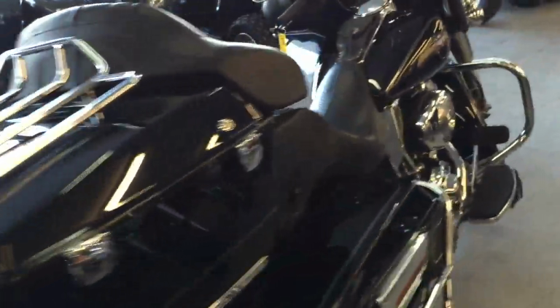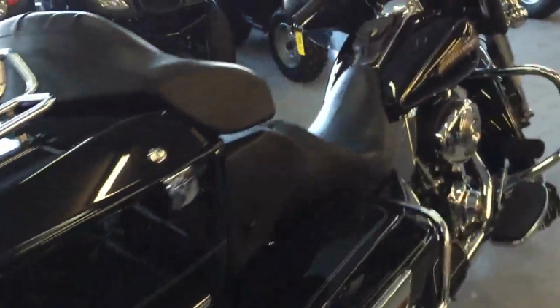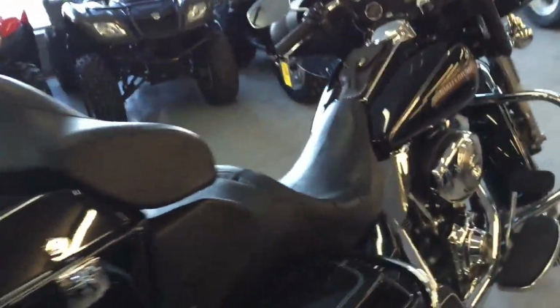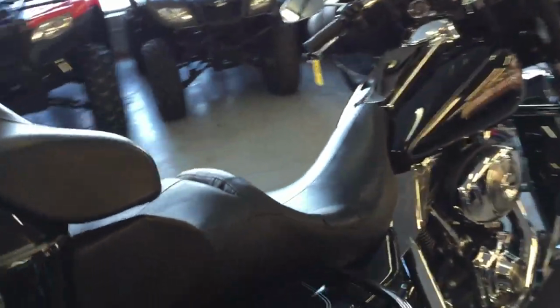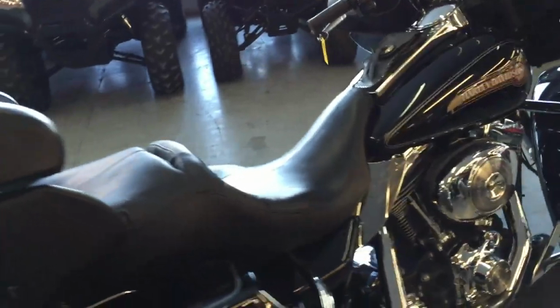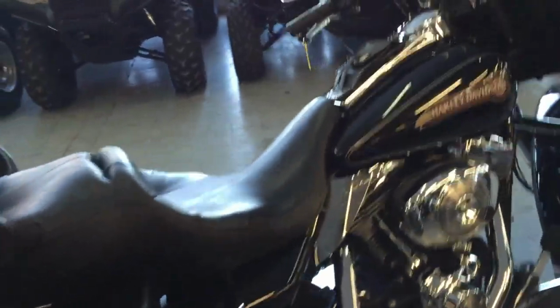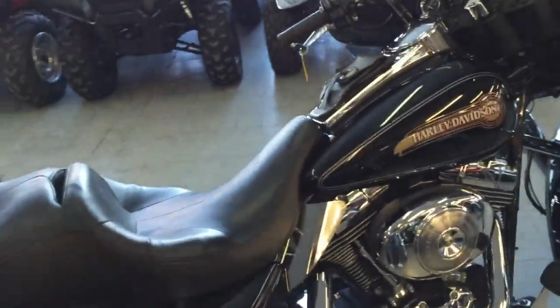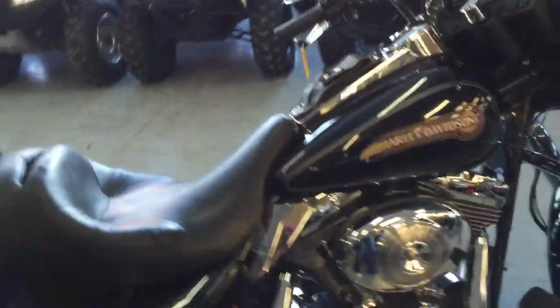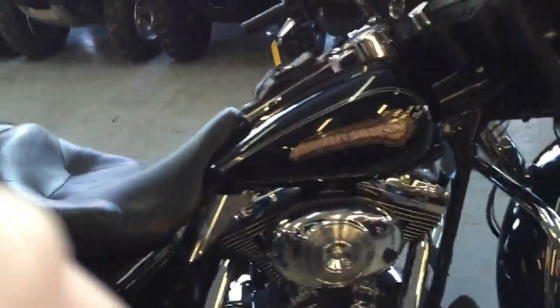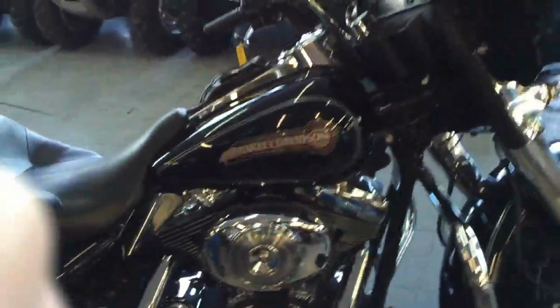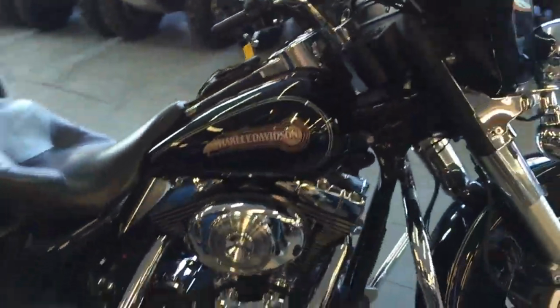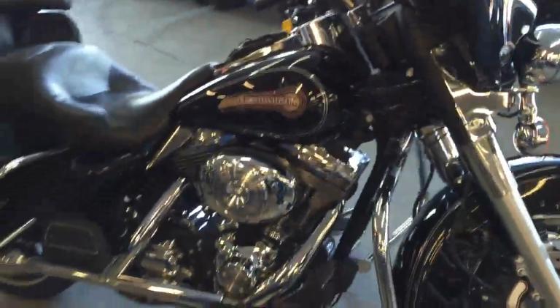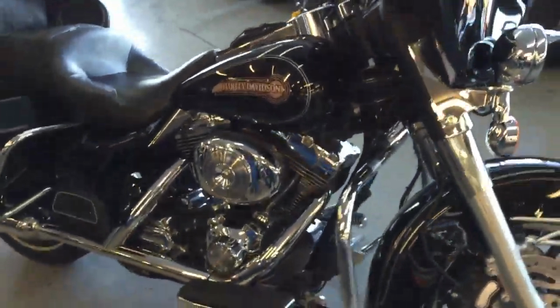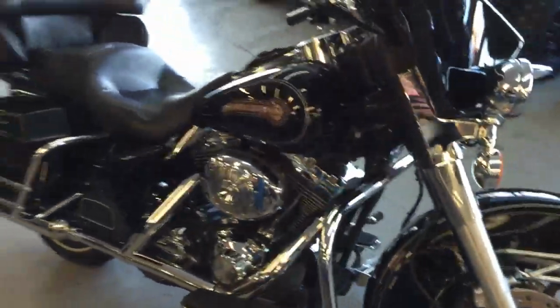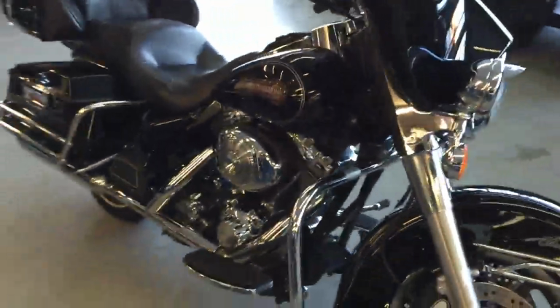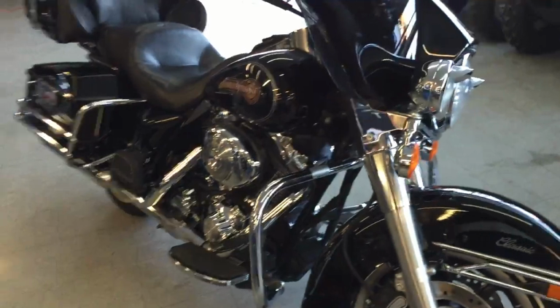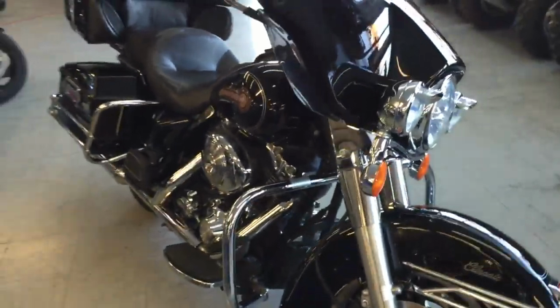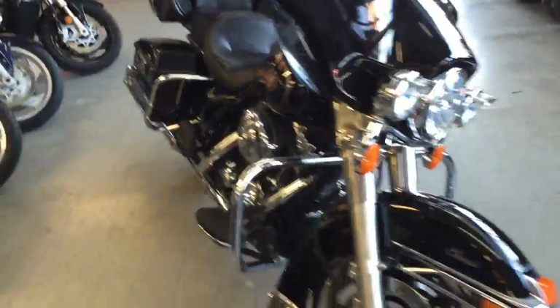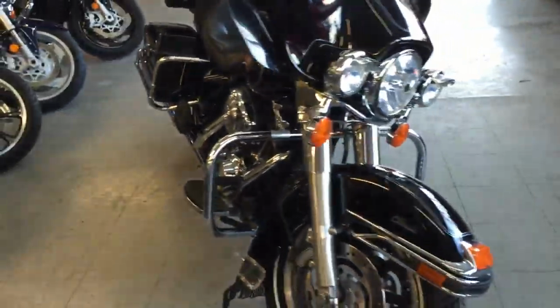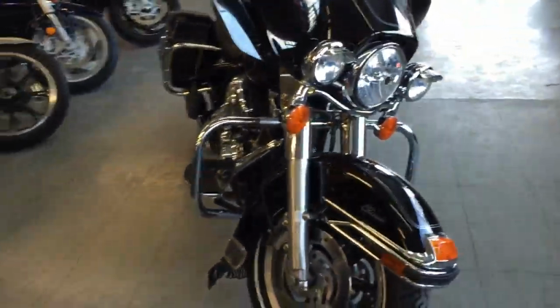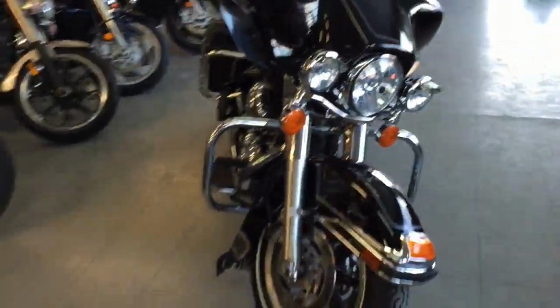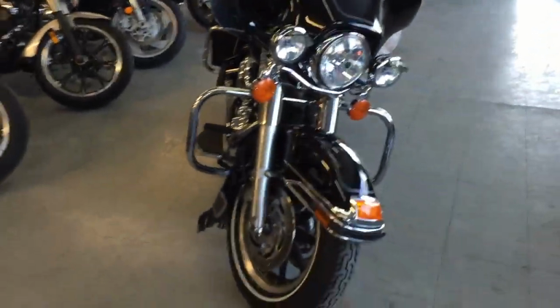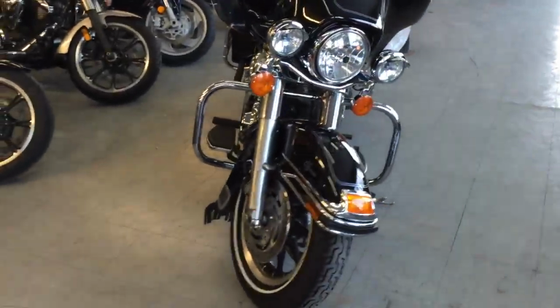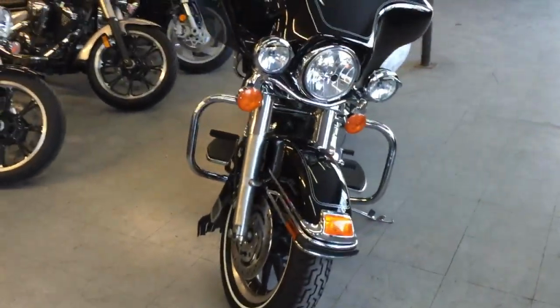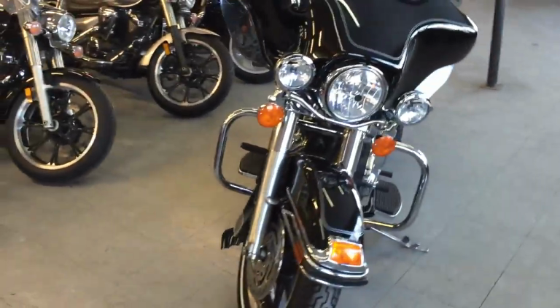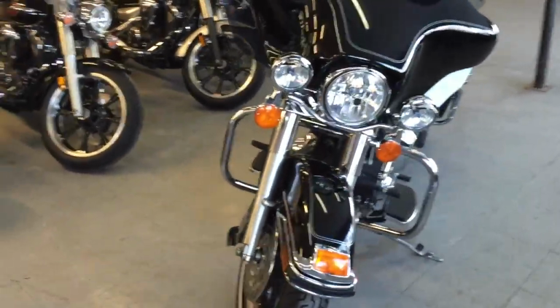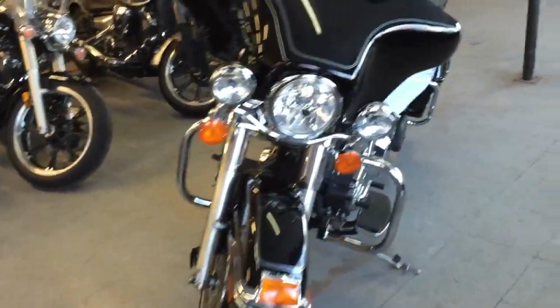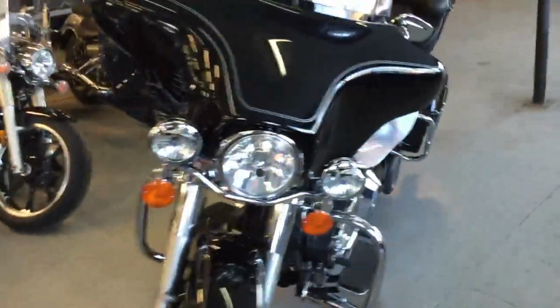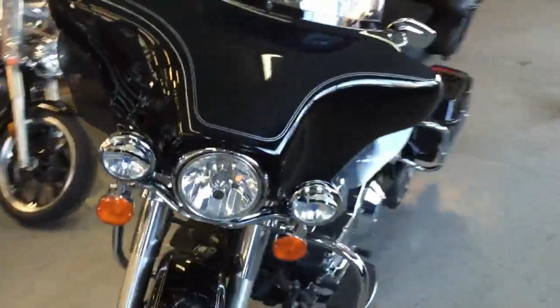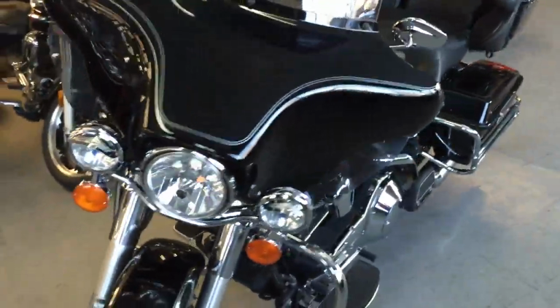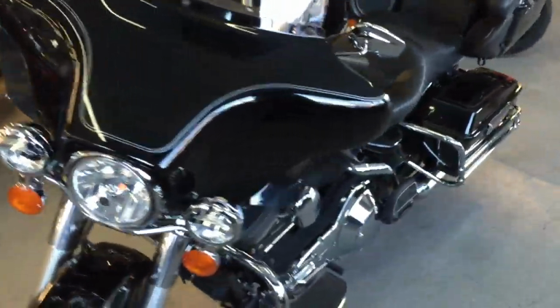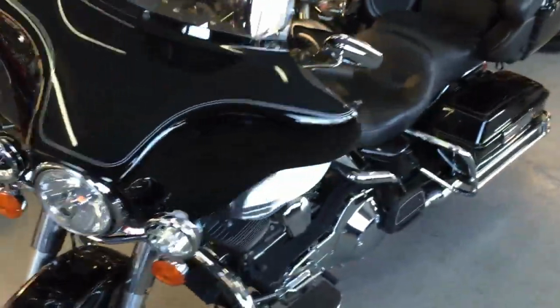Today we got a 2006 HD Electra Glide Classic. This thing's in vivid black with liquid silver pin stripes — one good-looking bike. Stereo CD player, four speakers, got the saddlebags, trunk, luggage rack, and tons of chrome.